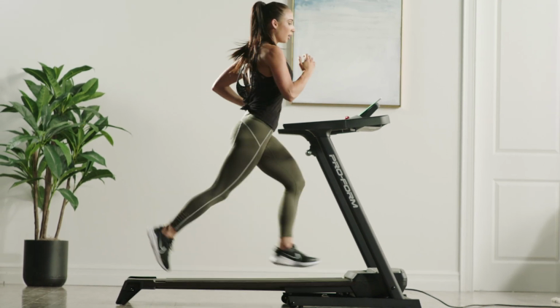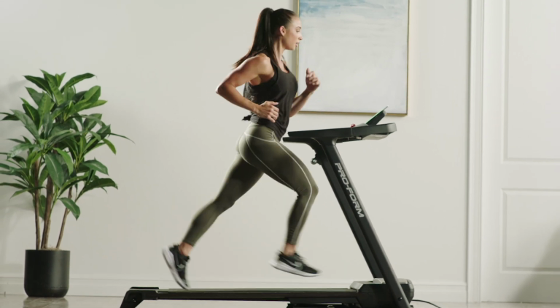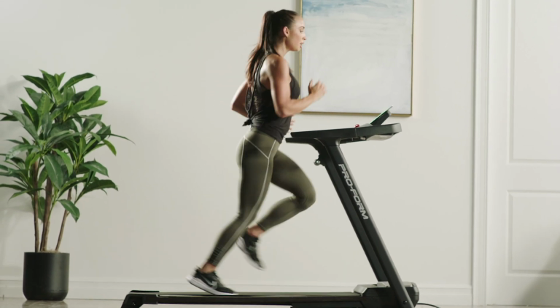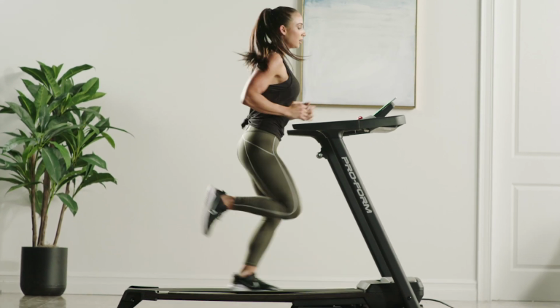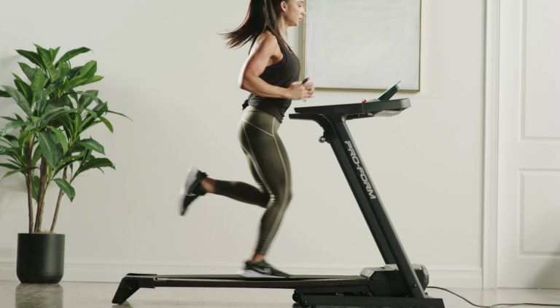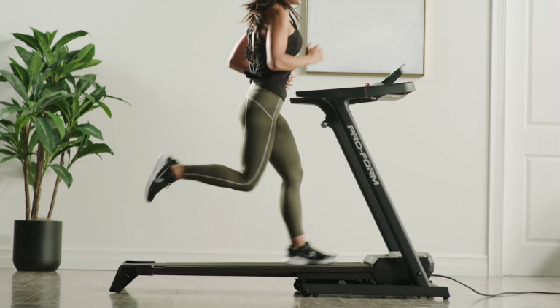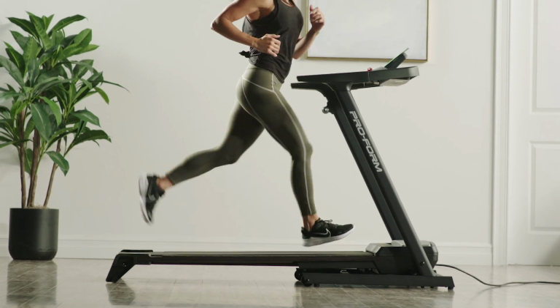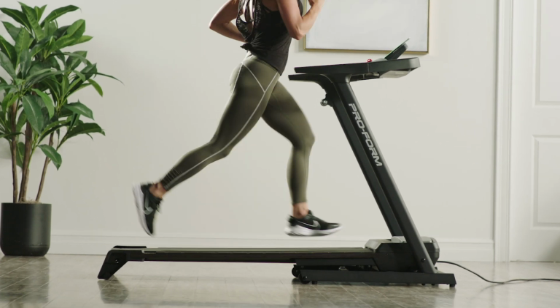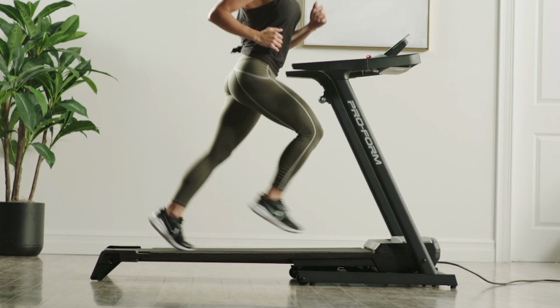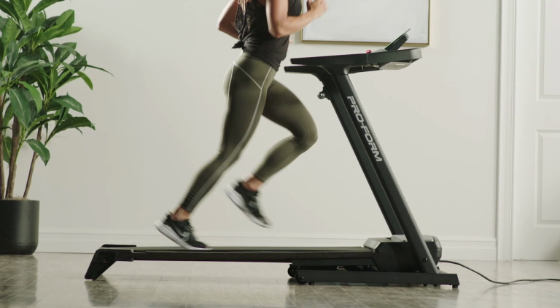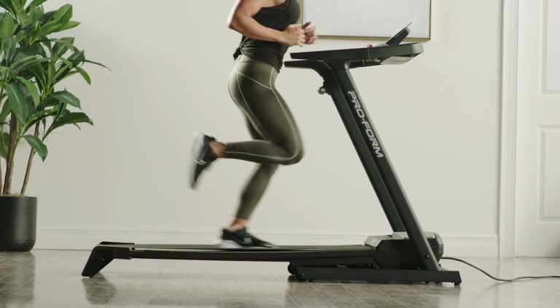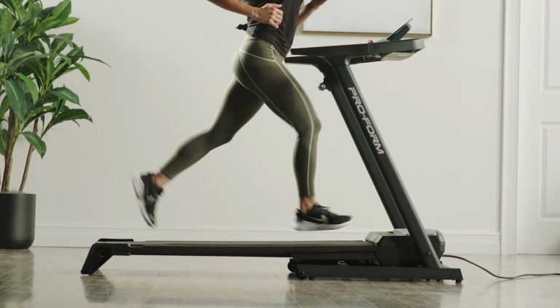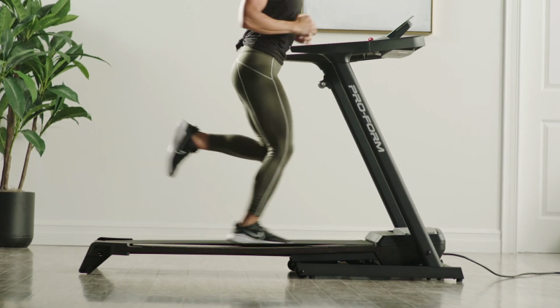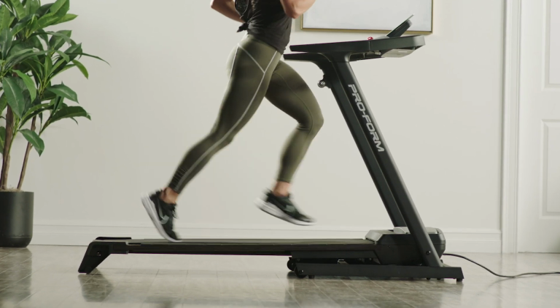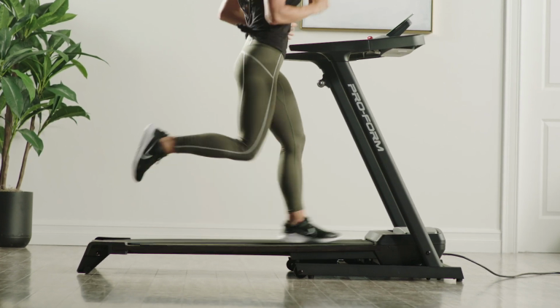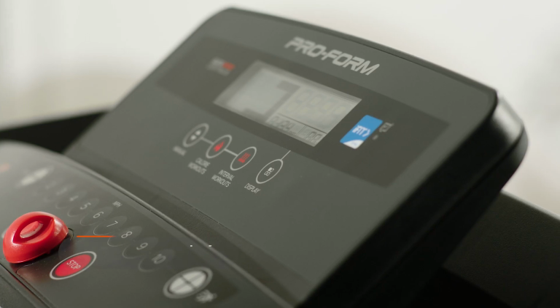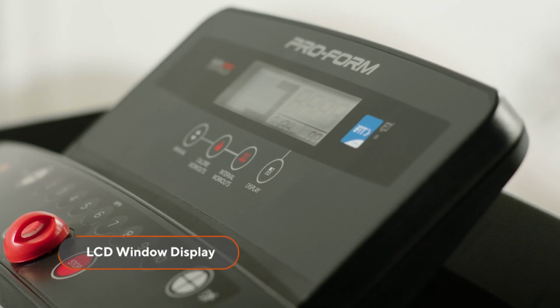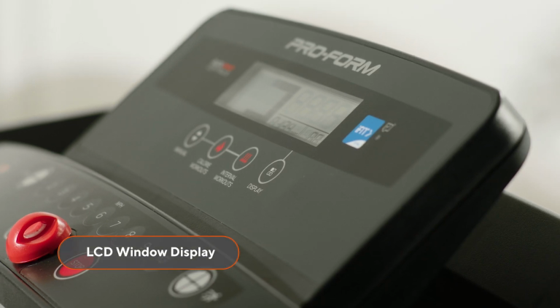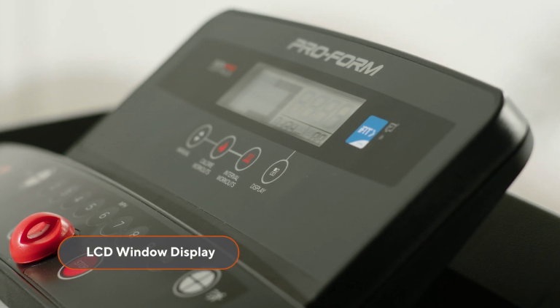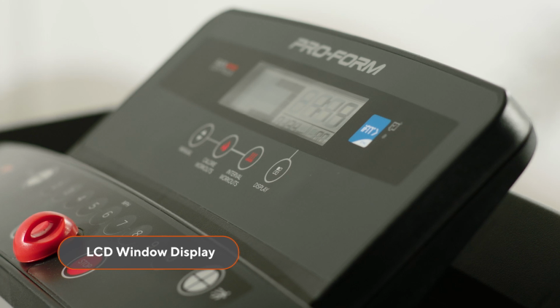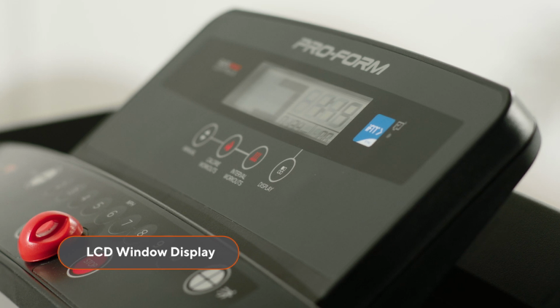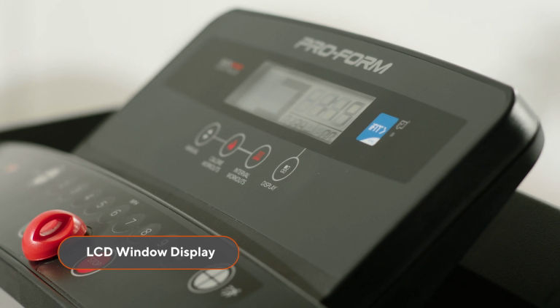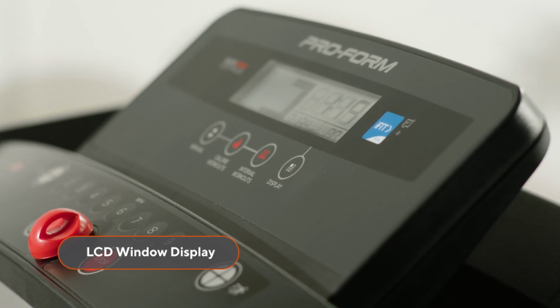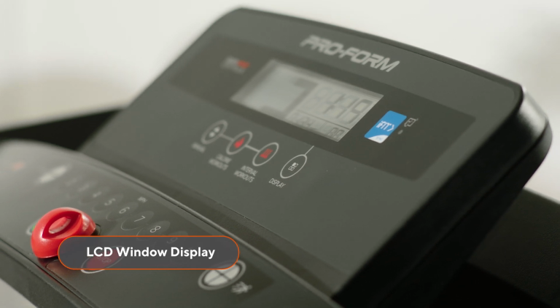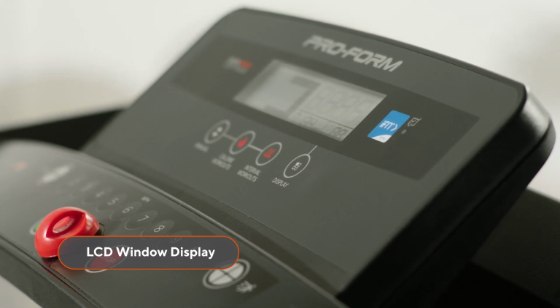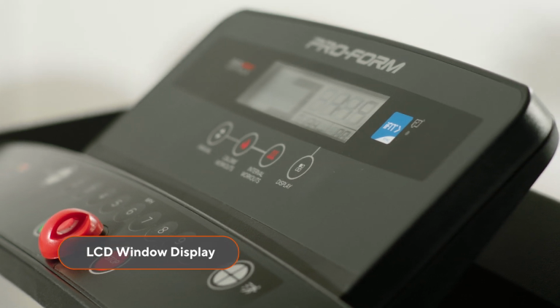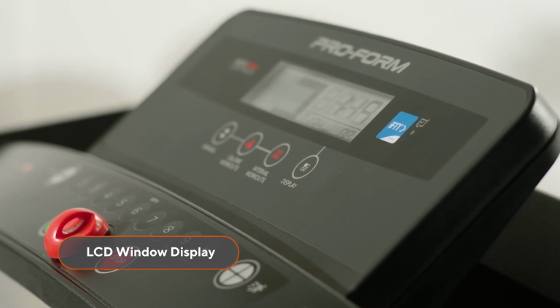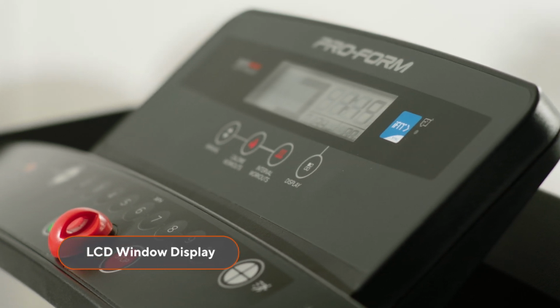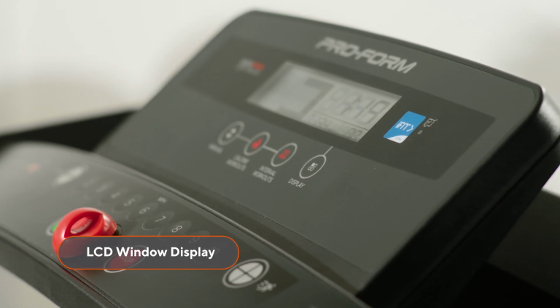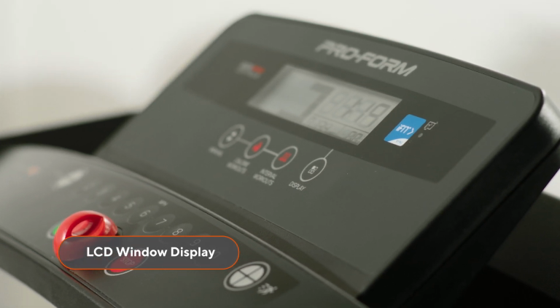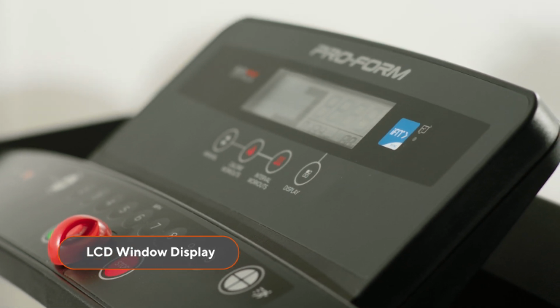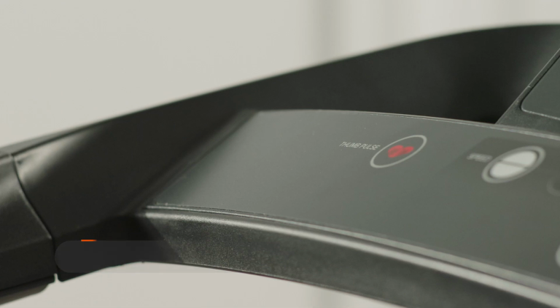It is not your standard treadmill deck, so you'll have to expect a new experience. While you train, you'll be able to track your workout stats like your distance, speed, and time on the clear LCD display.